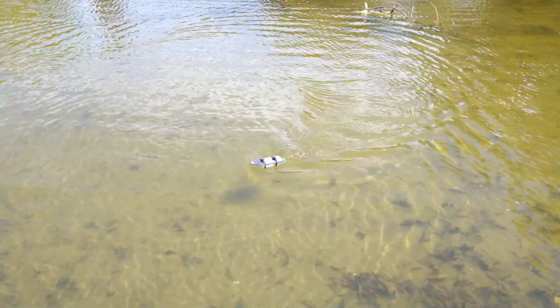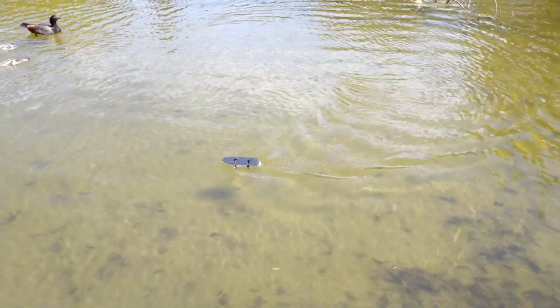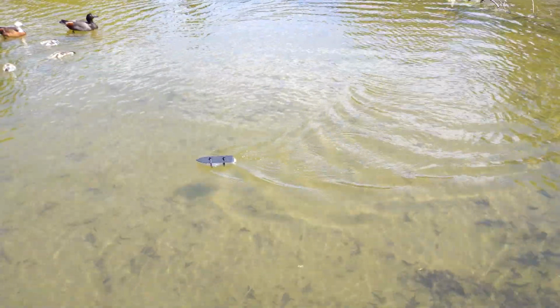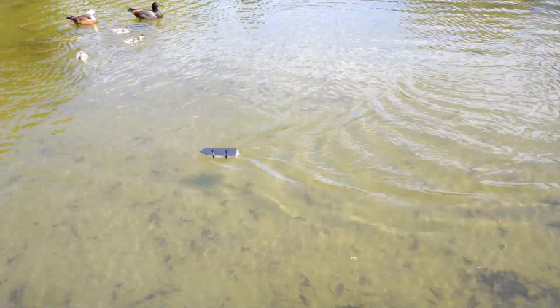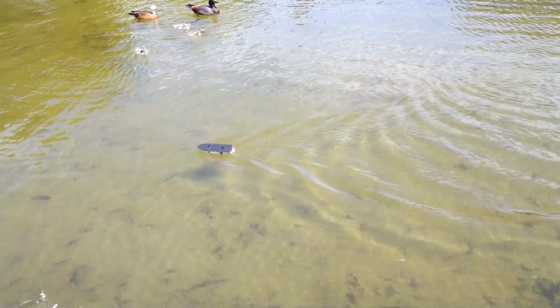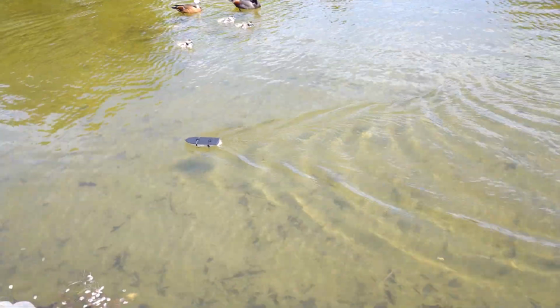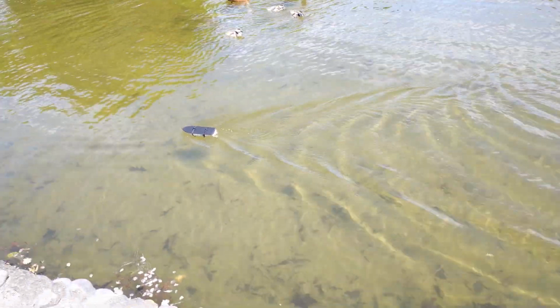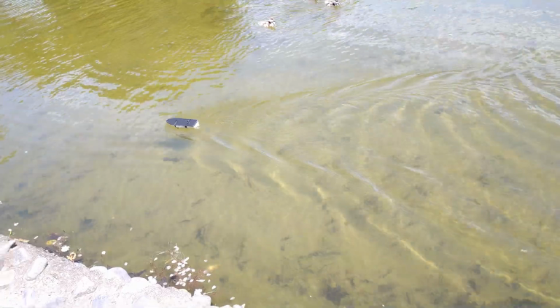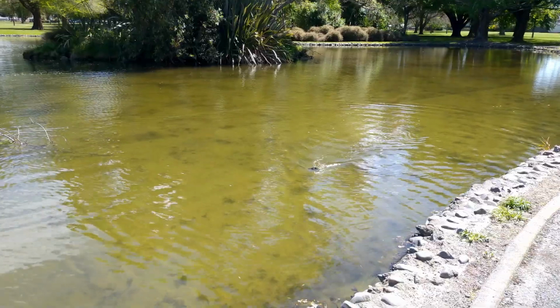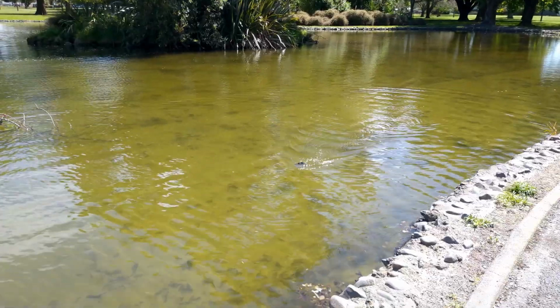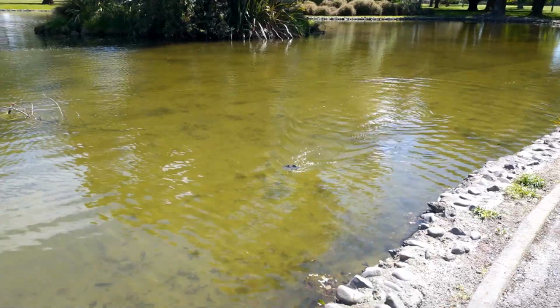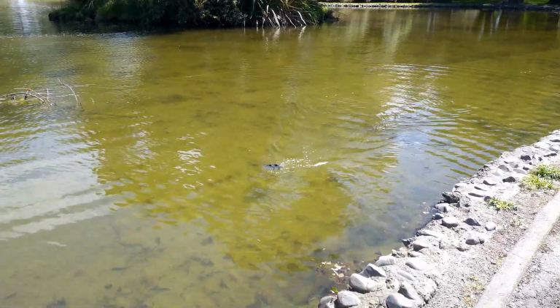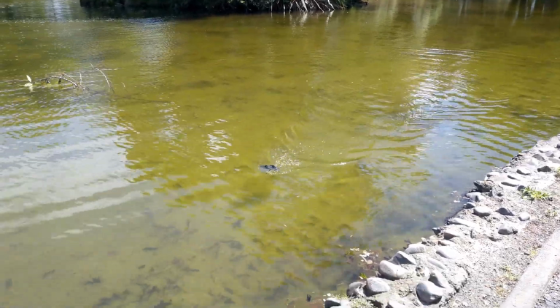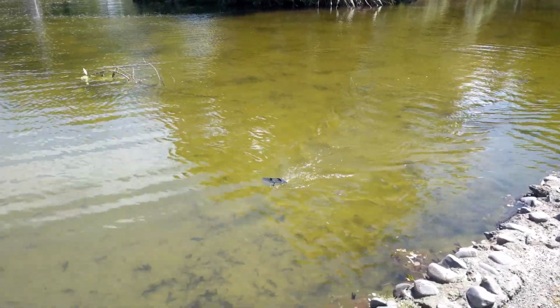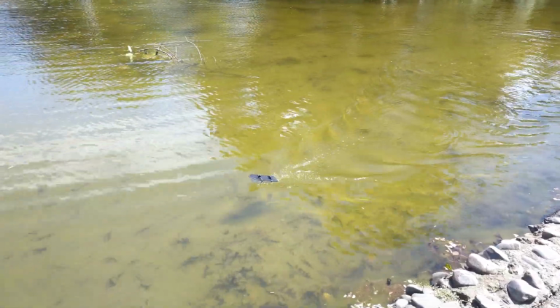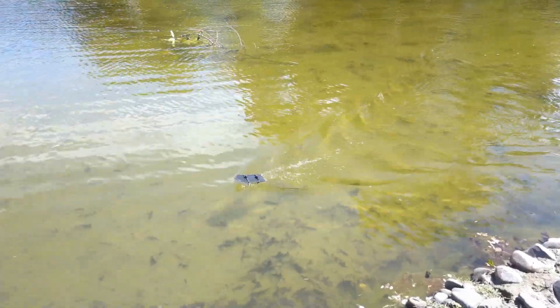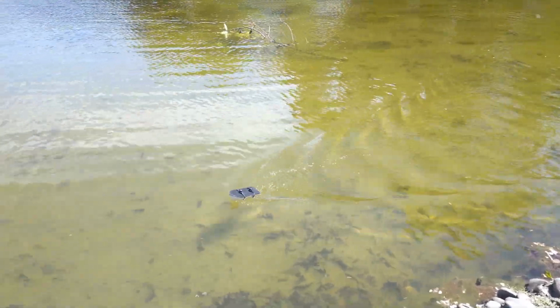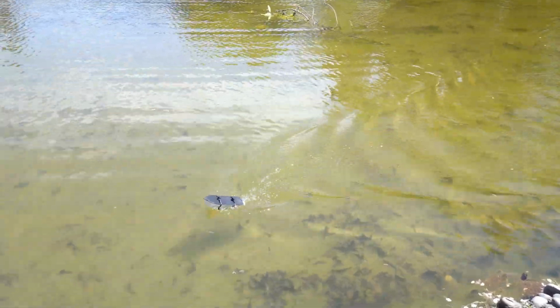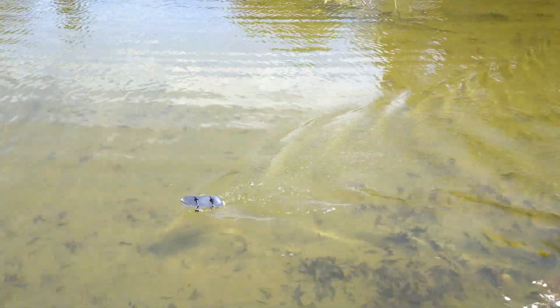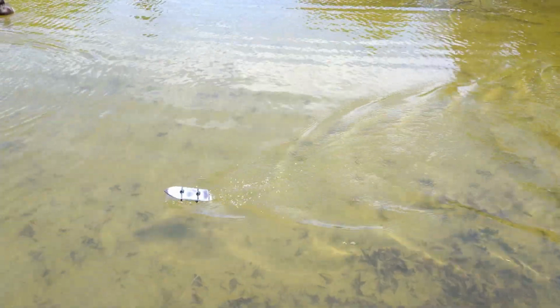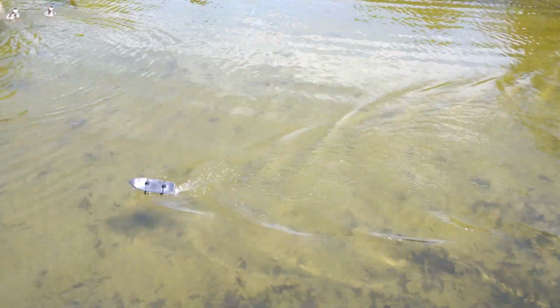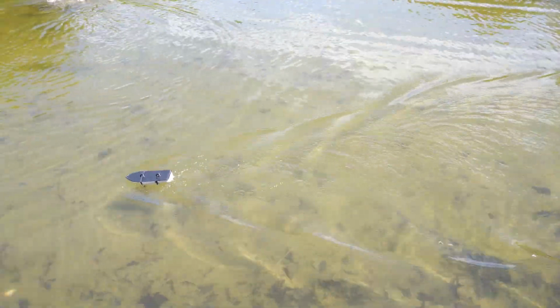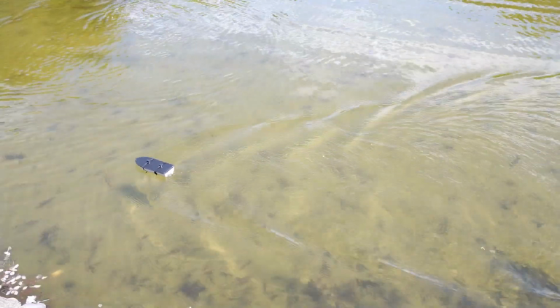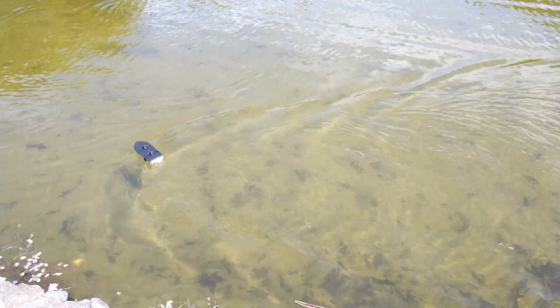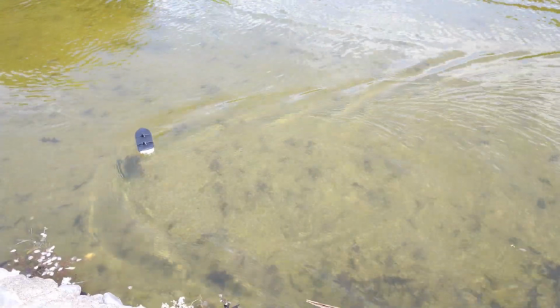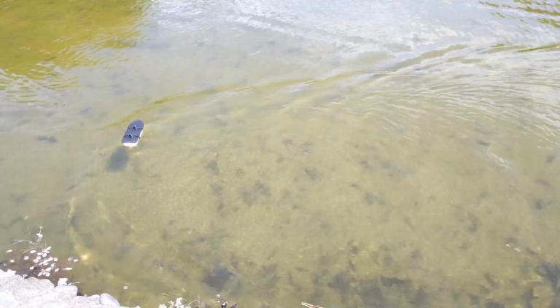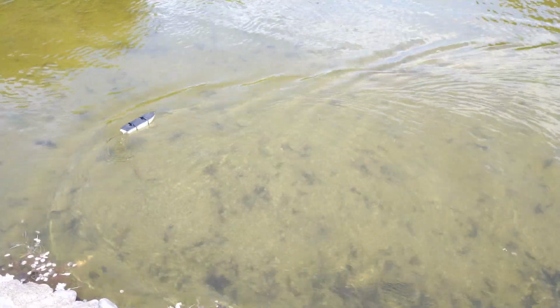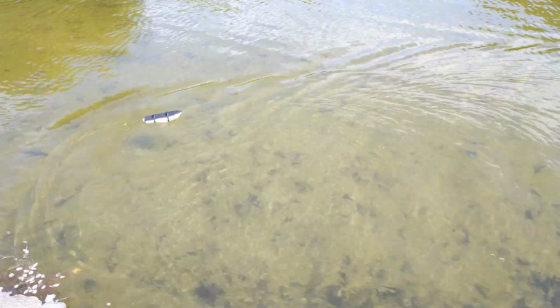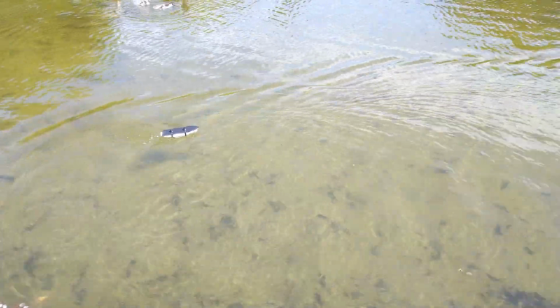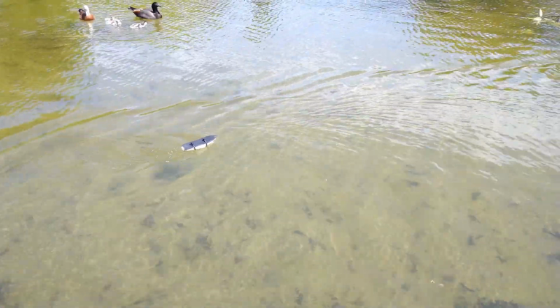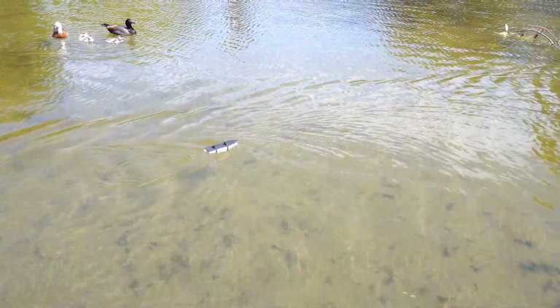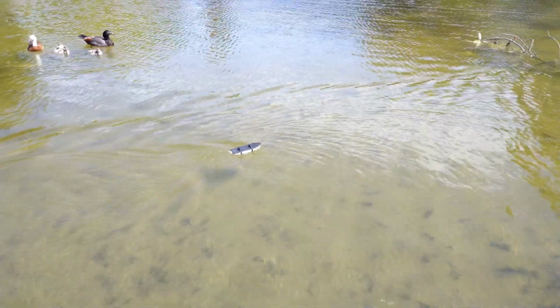One of the things I learned while building this little boat is that displacement hulls are speed-limited by the physics of water, and it doesn't matter how much power you give a boat with a displacement hull — it won't go any faster.